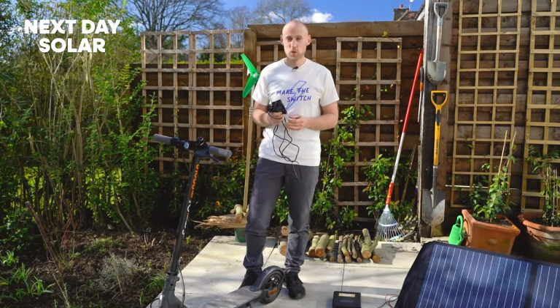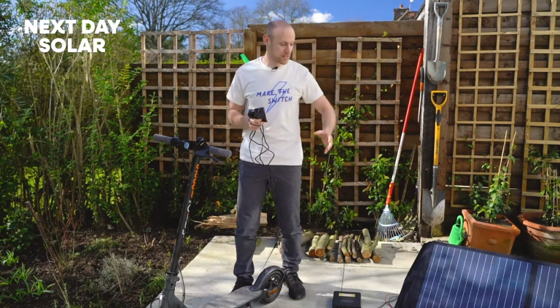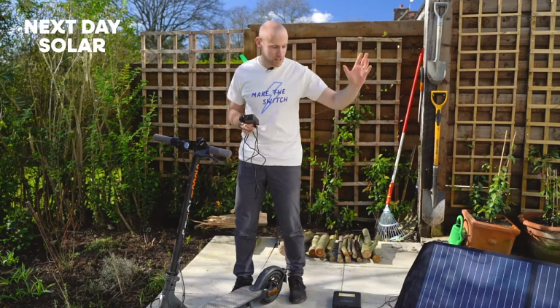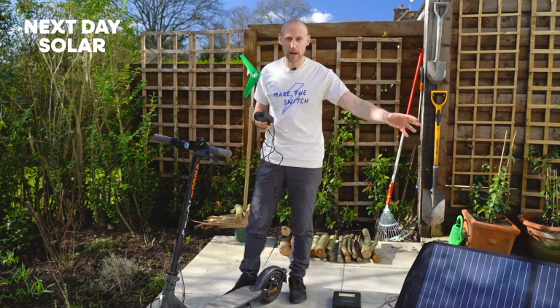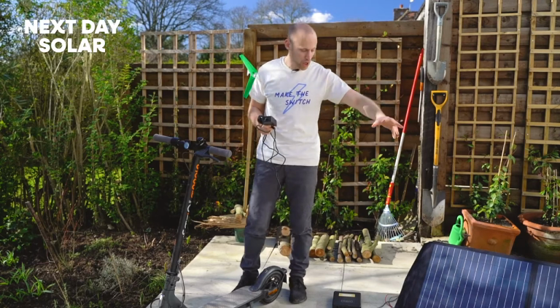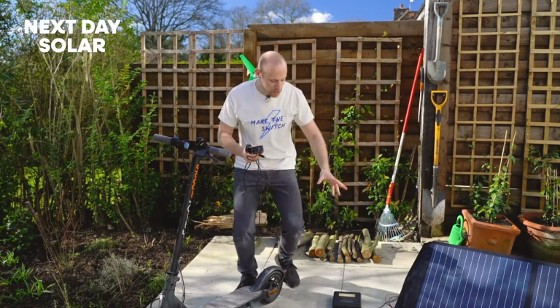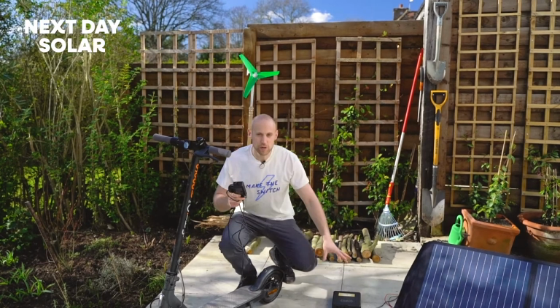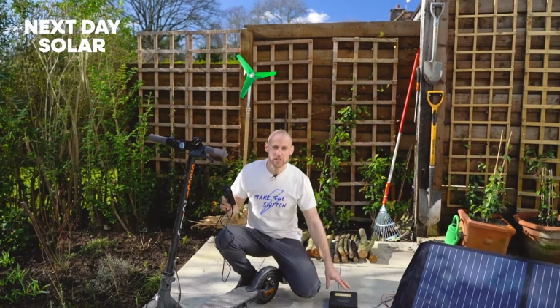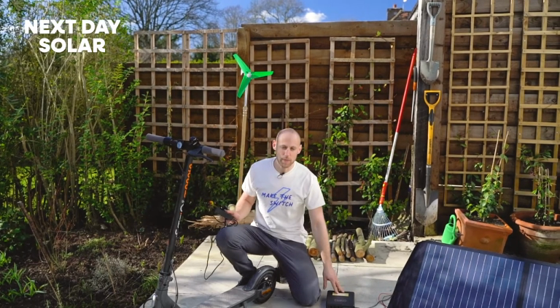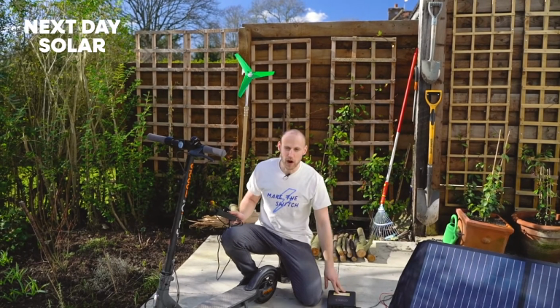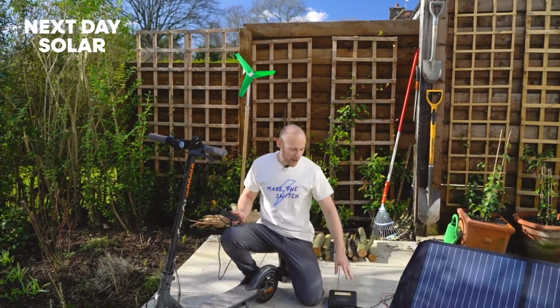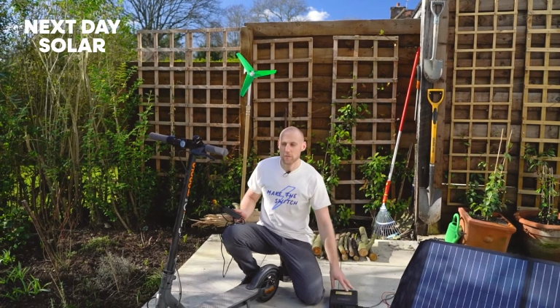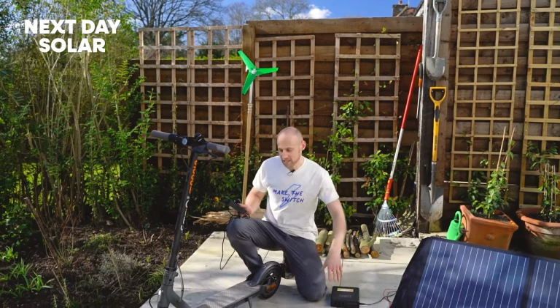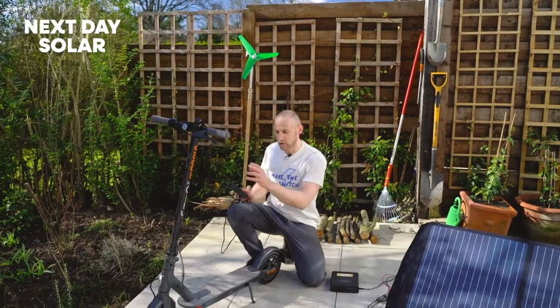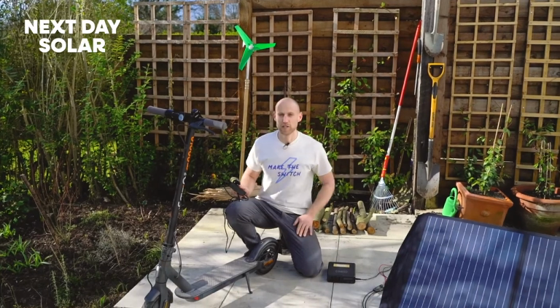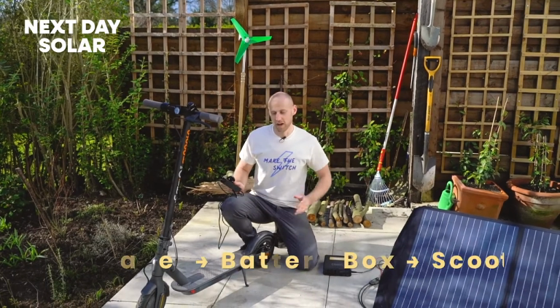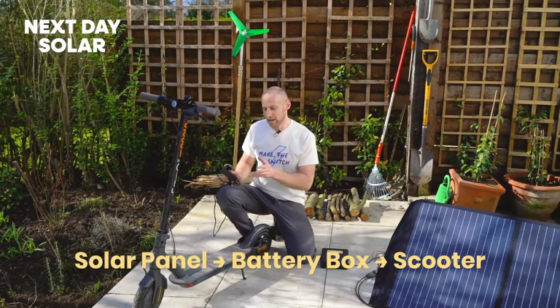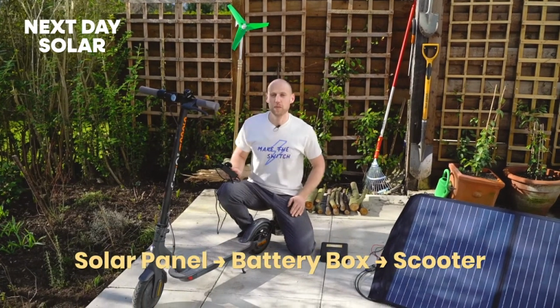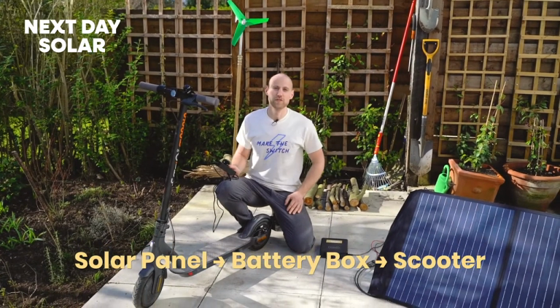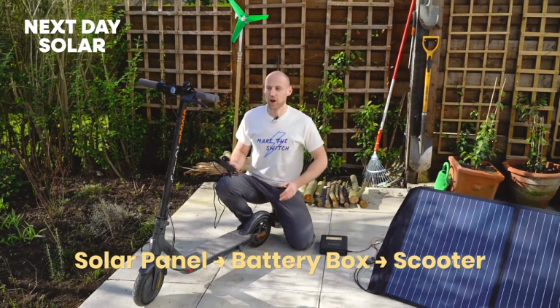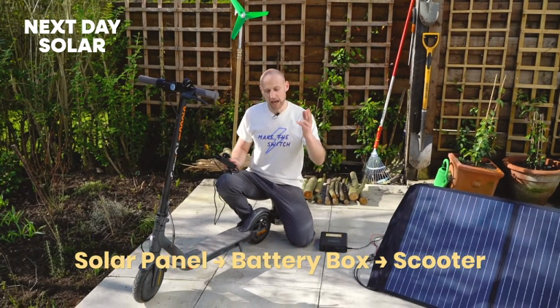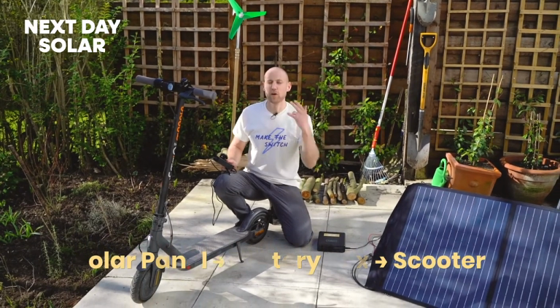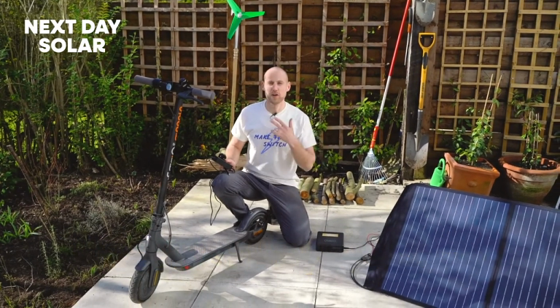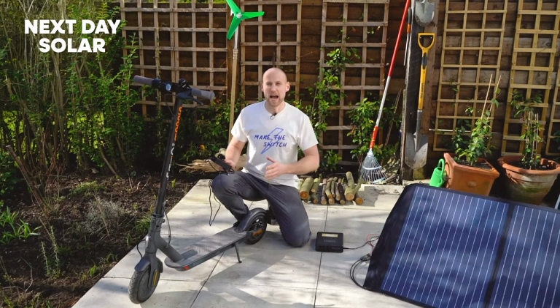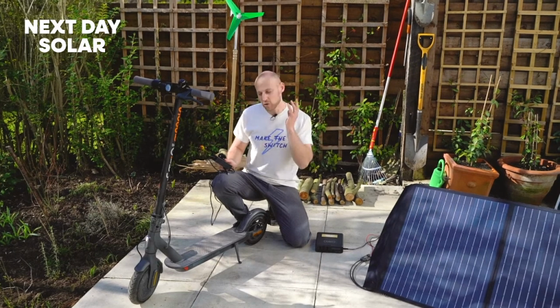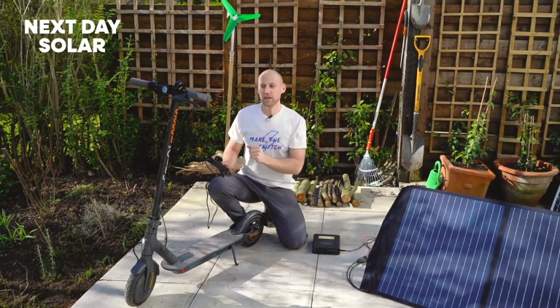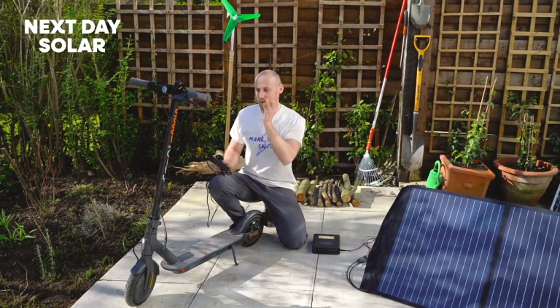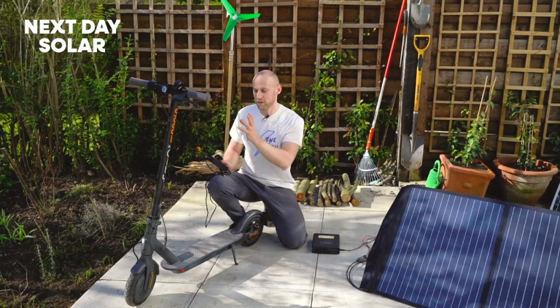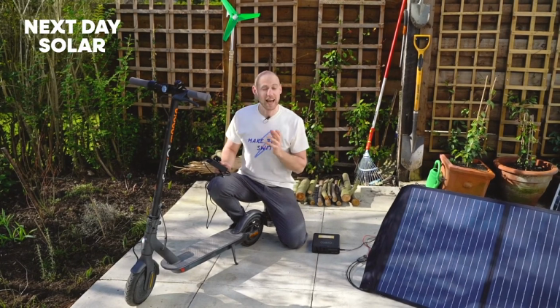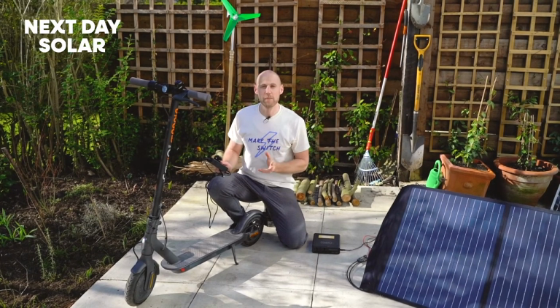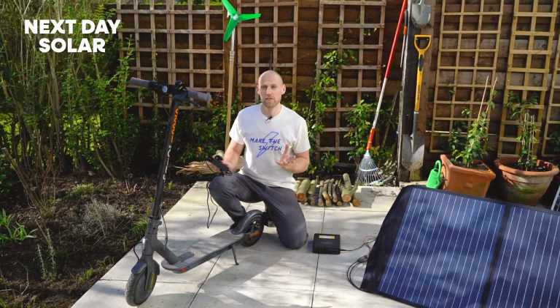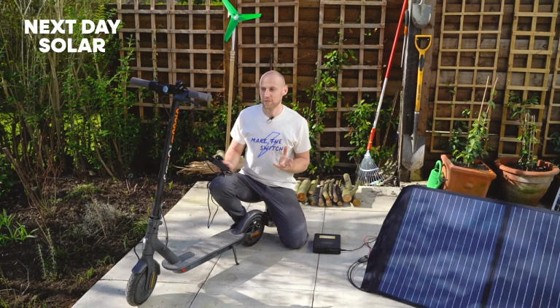What that means is I could have my solar panel charging my battery box during the day while I'm out at work. I come home at night and I charge my scooter. I leave in the morning, my scooter's fully charged, and the cycle goes on and on again — I use no grid current to power my scooter and to get me wherever I need to be.